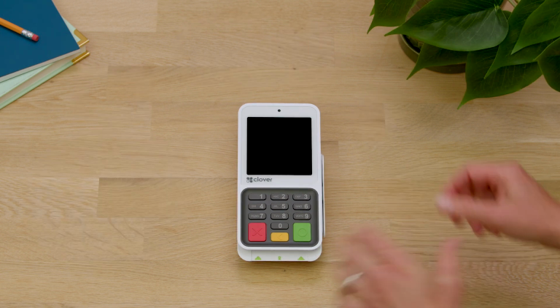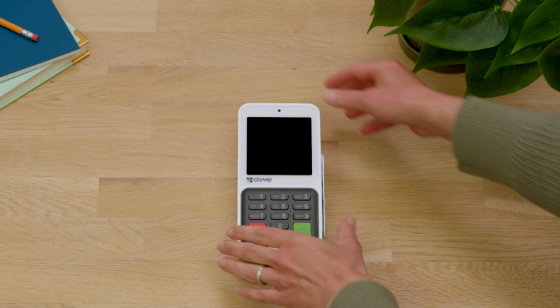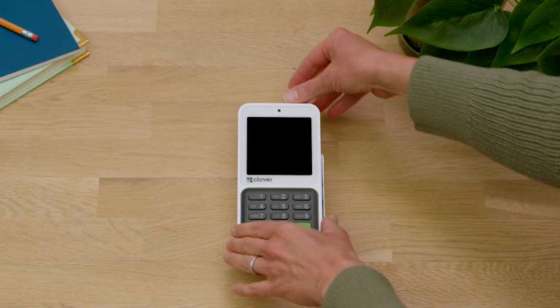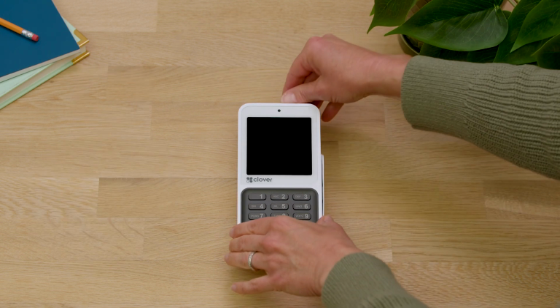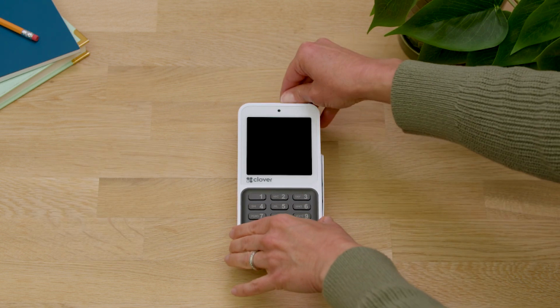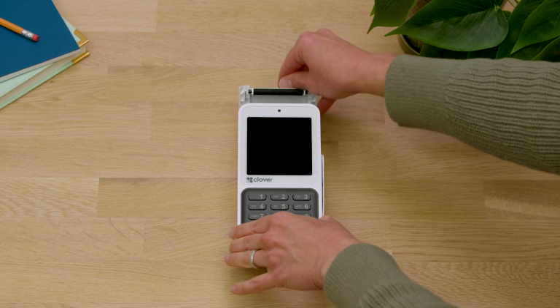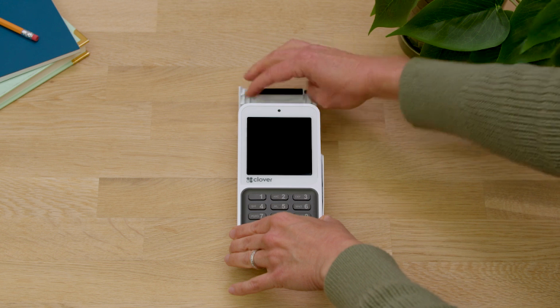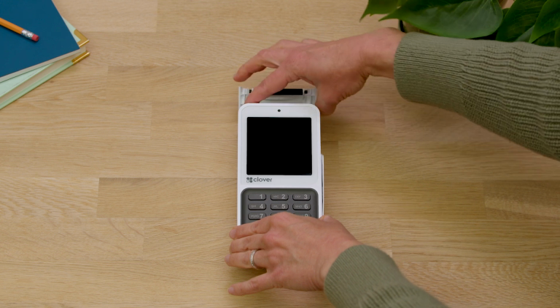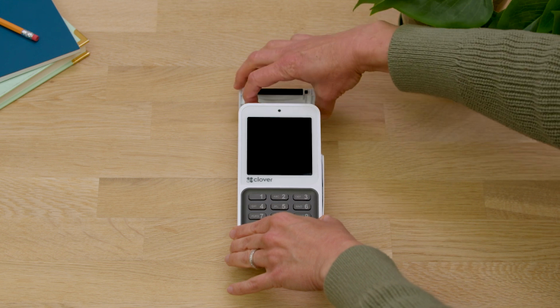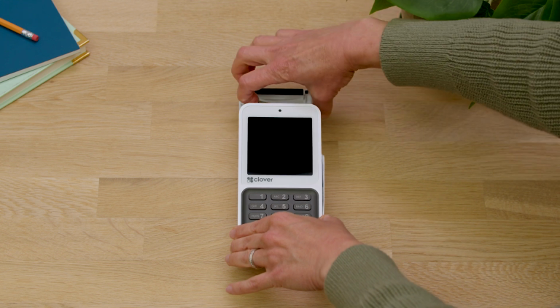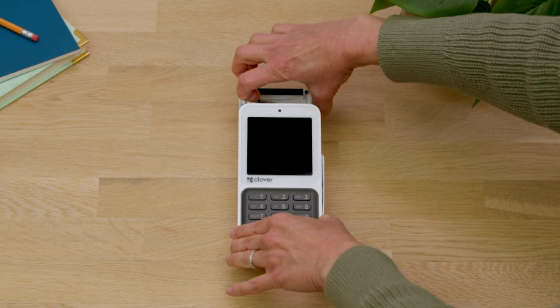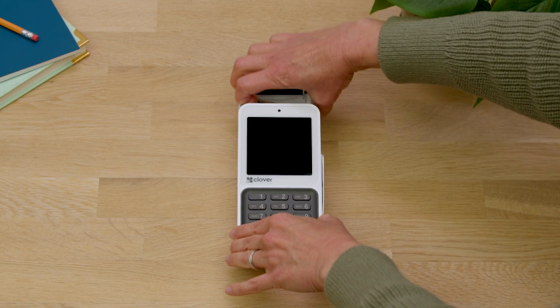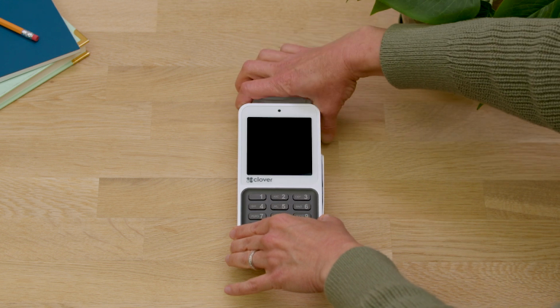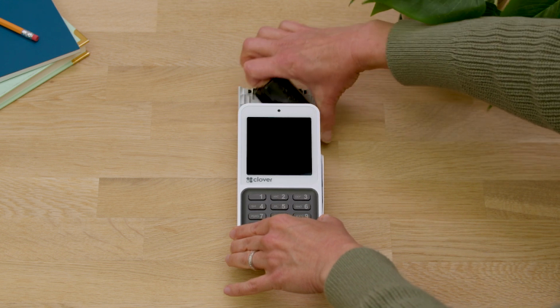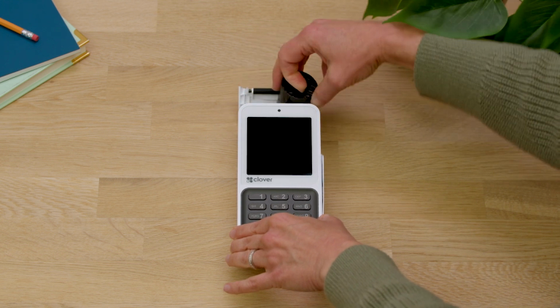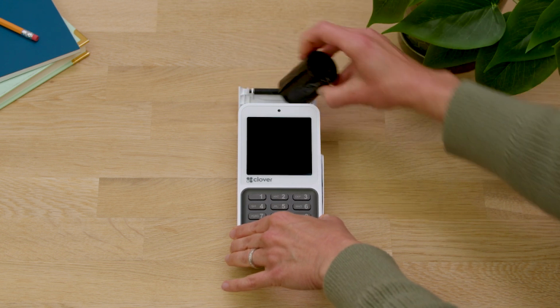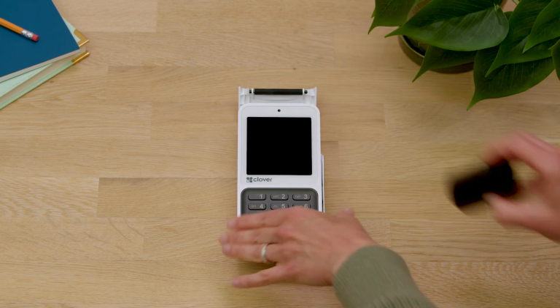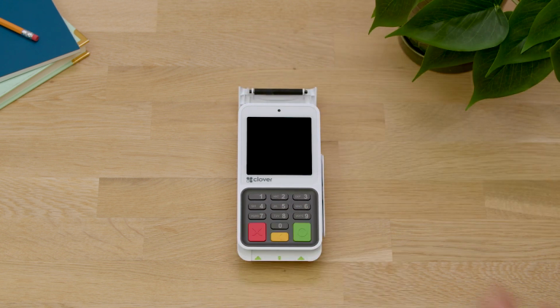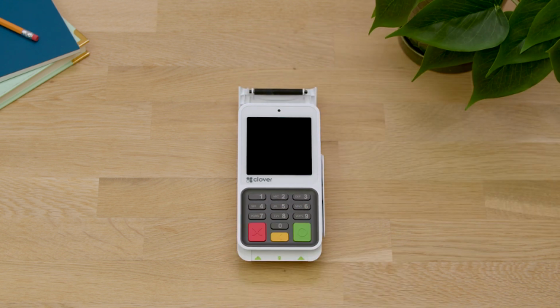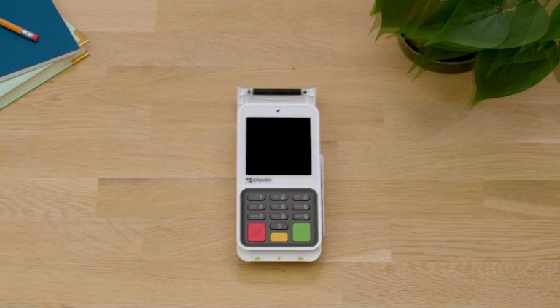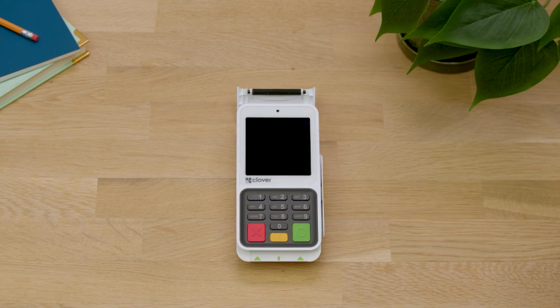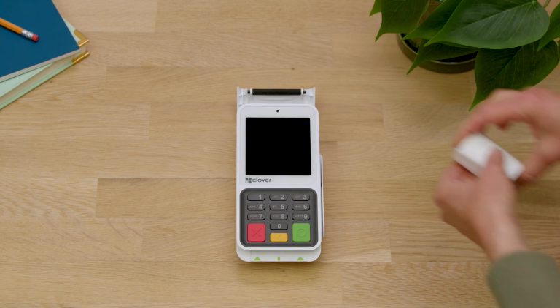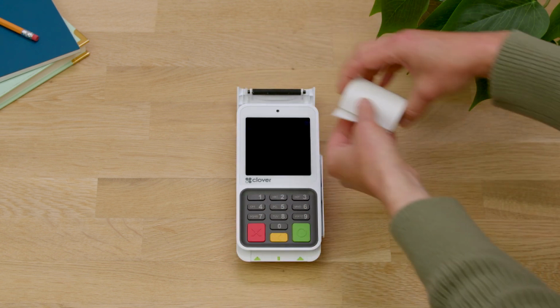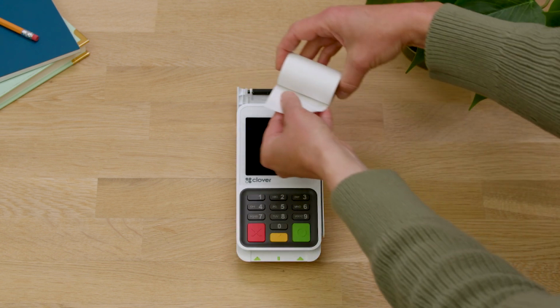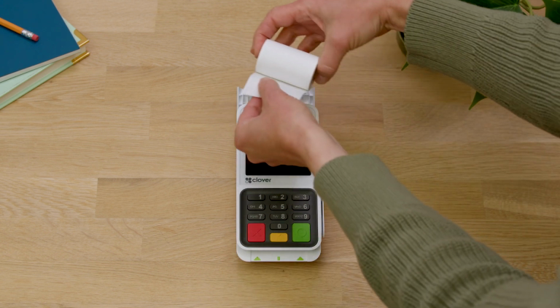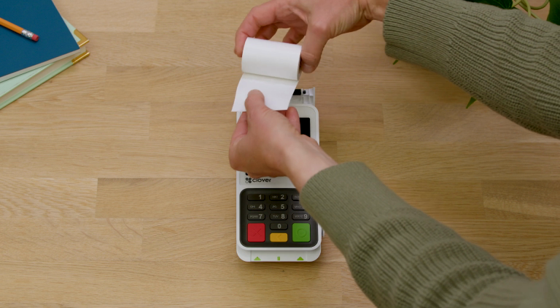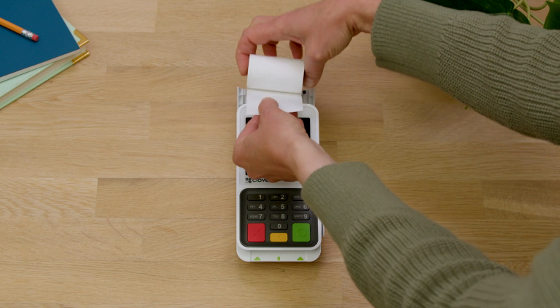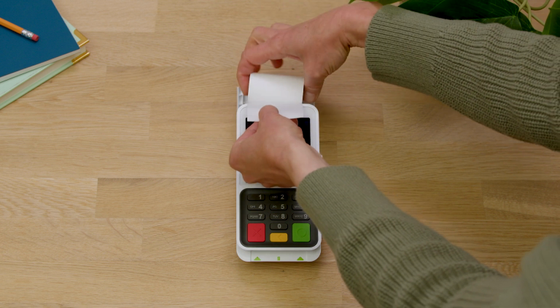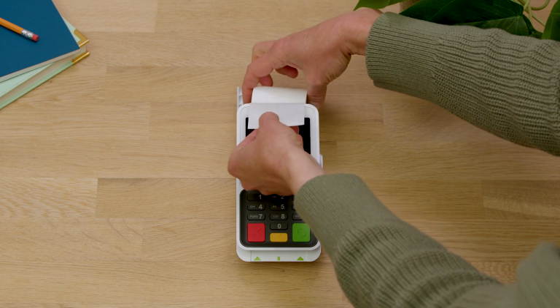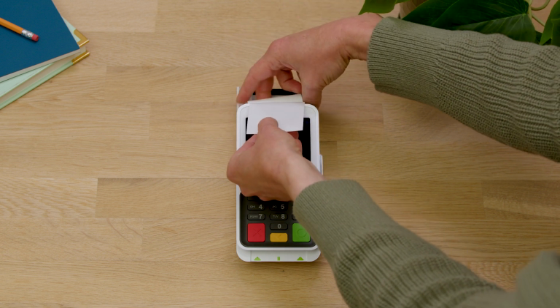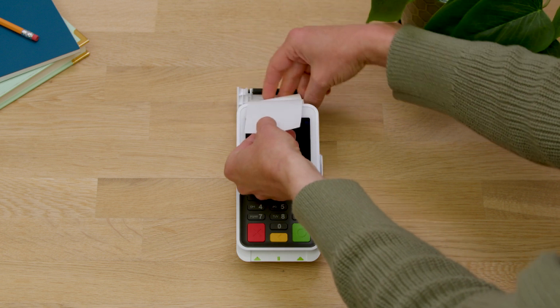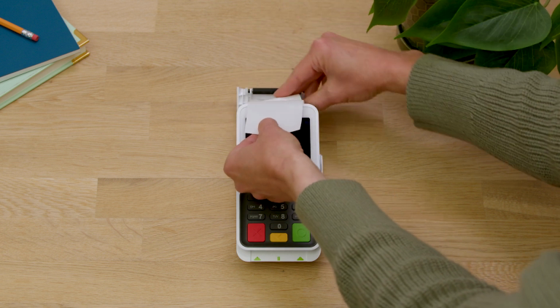First, we'll install the printer paper. Open the printer door and remove and unwrap the paper roll. Insert the paper roll and close the printer door until it clicks.